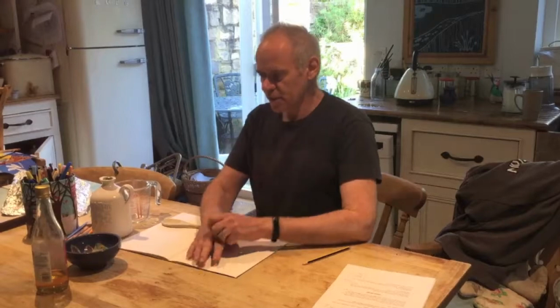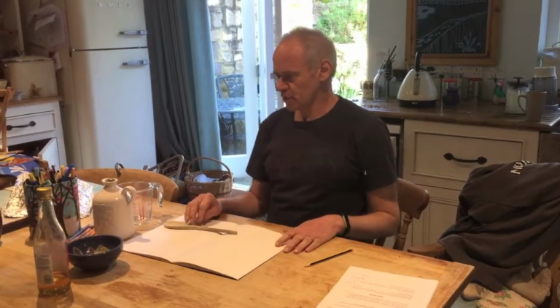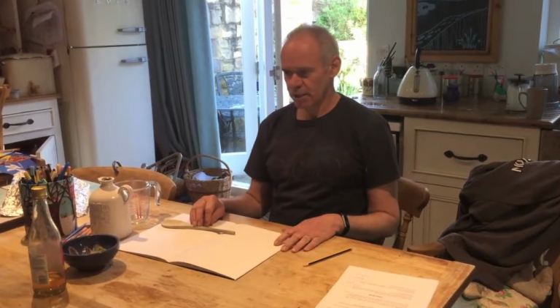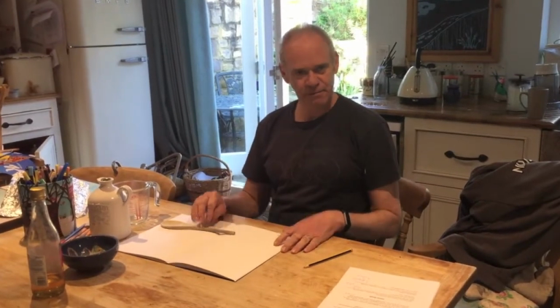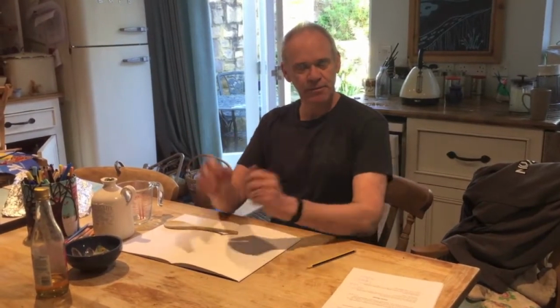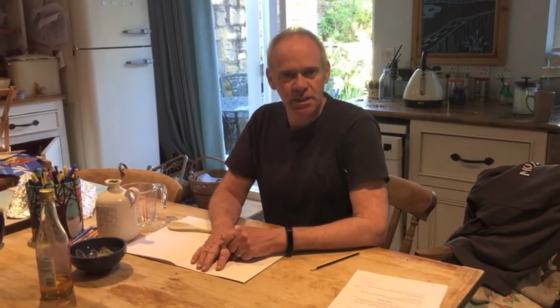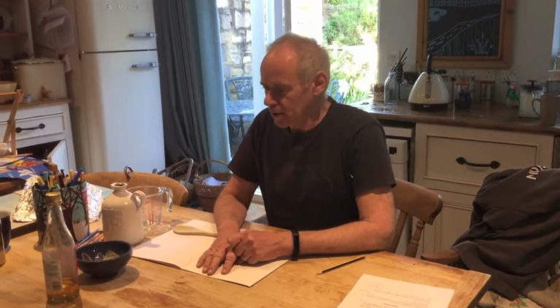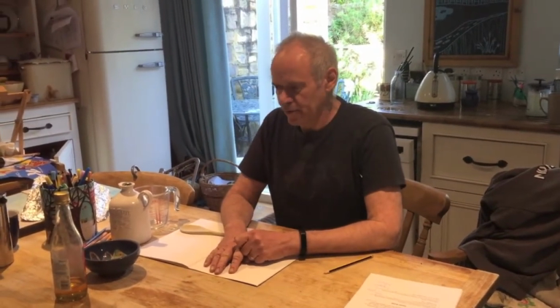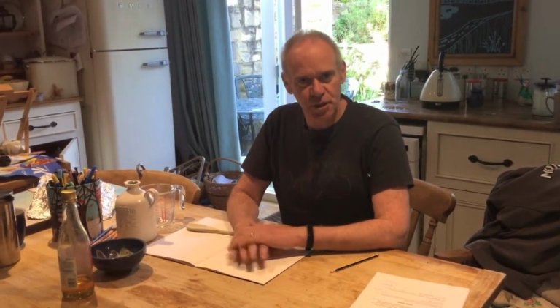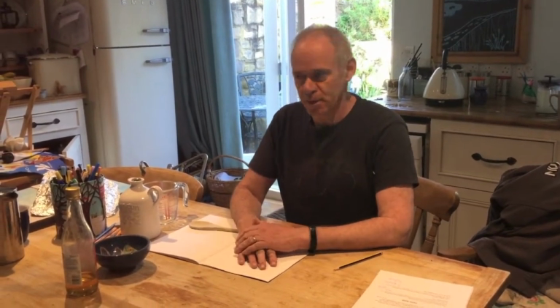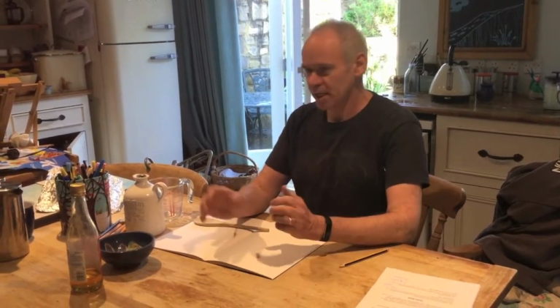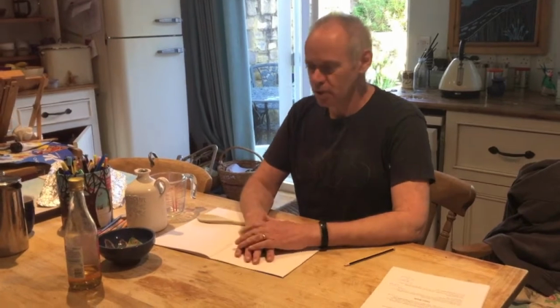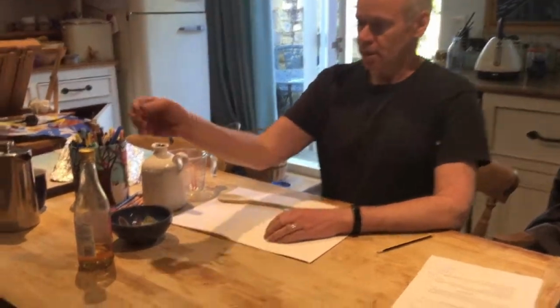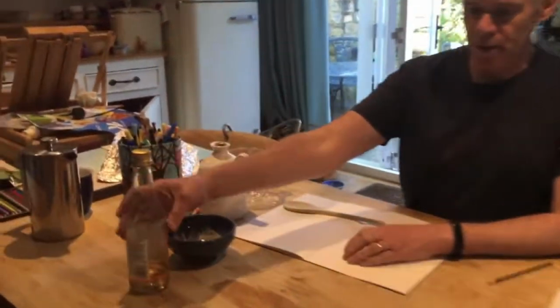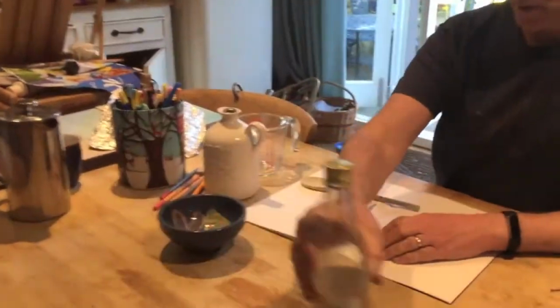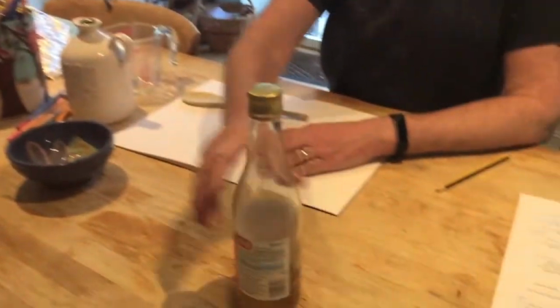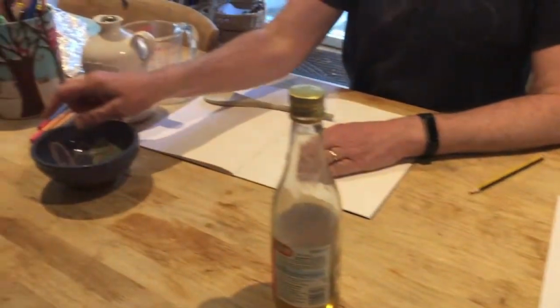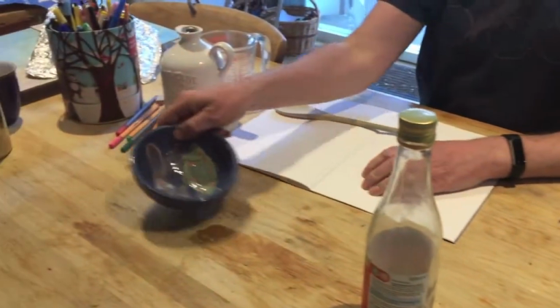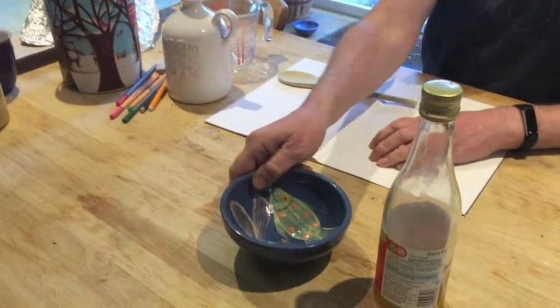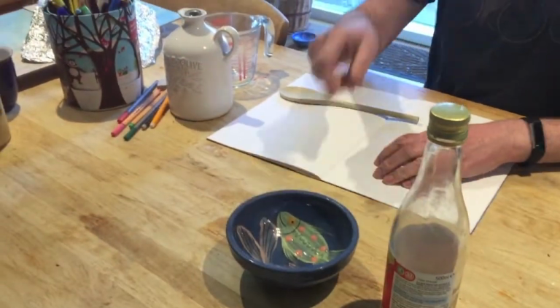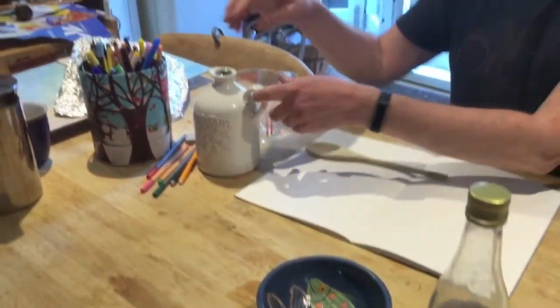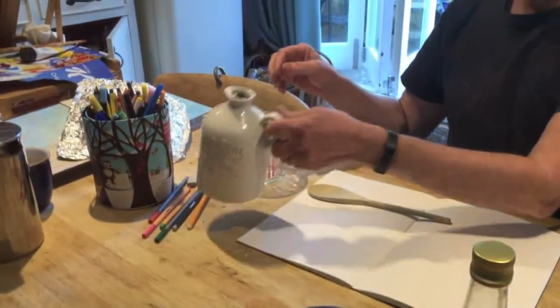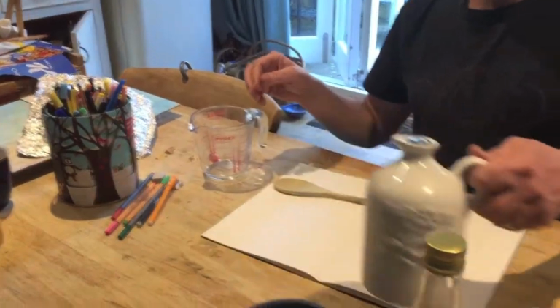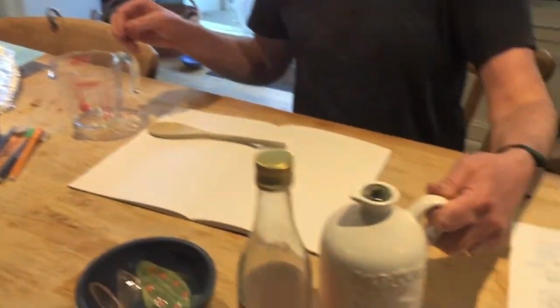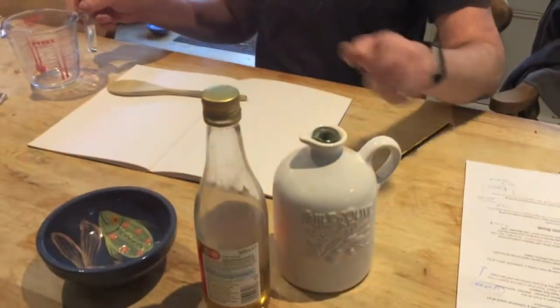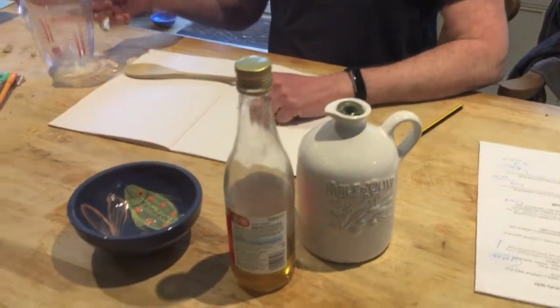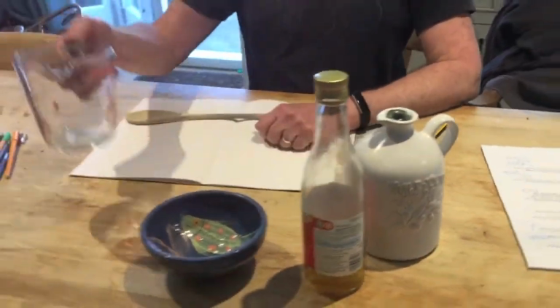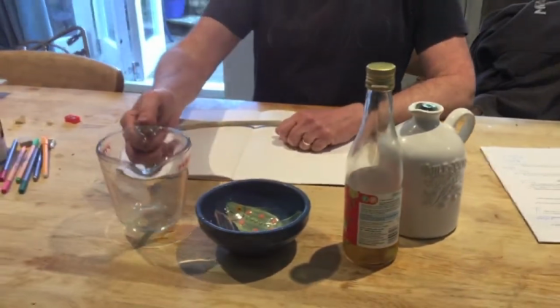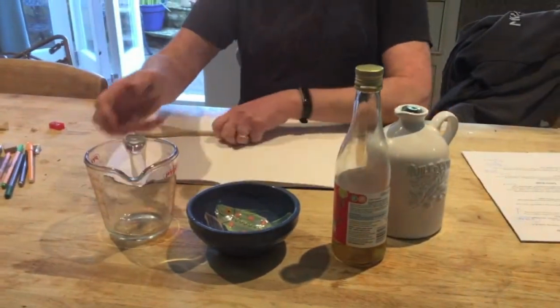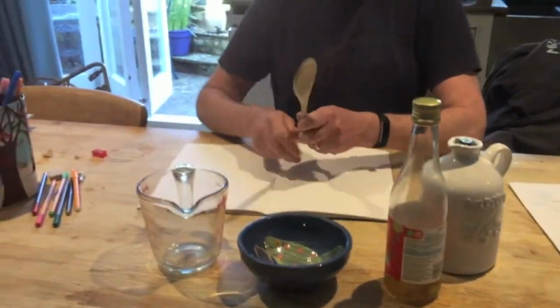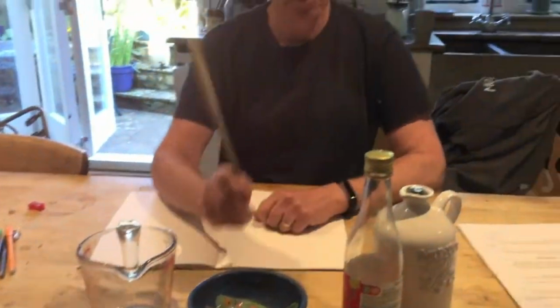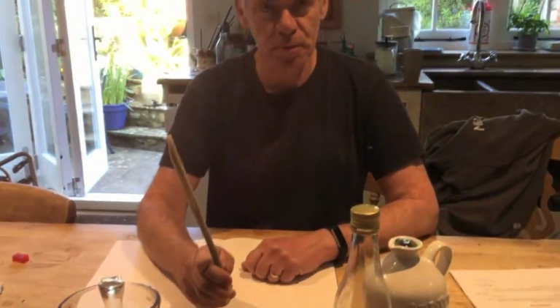For this task we're going to need five different objects. I'm going to go for five kitchen objects because I'm sat in the kitchen. So I'm going to go for a bottle, a bowl, a jug, another jug, and a wooden spoon.